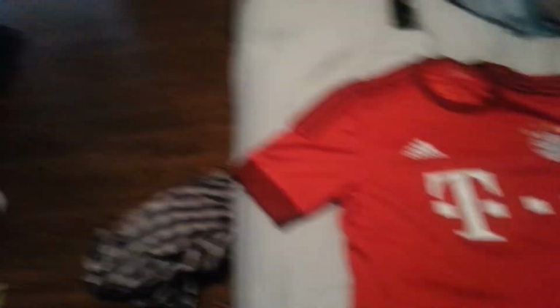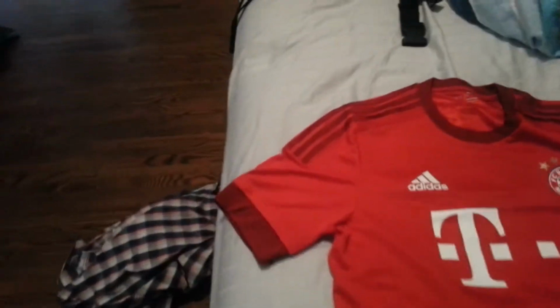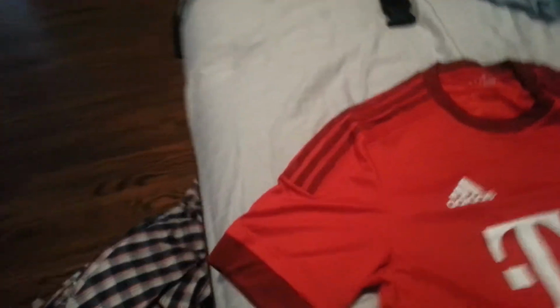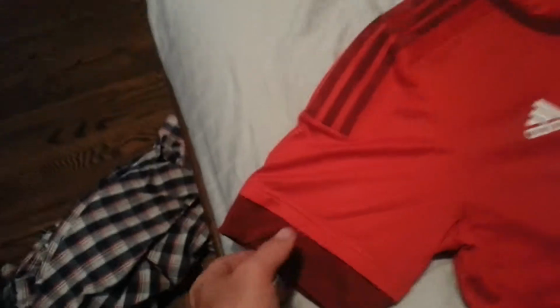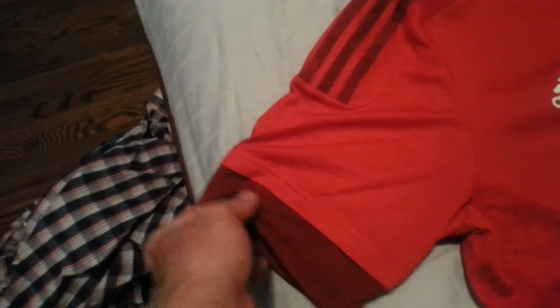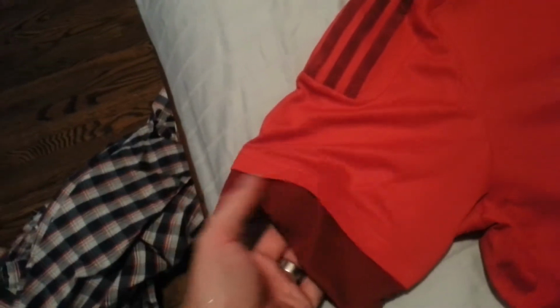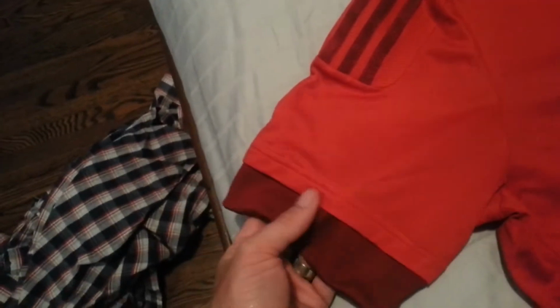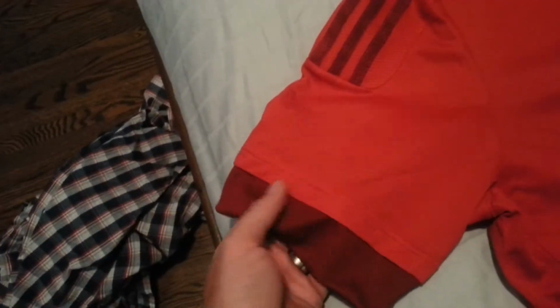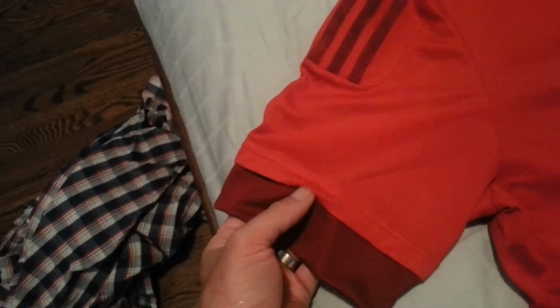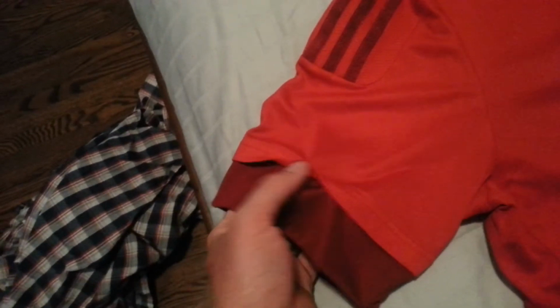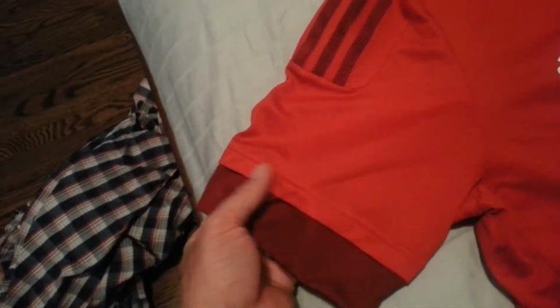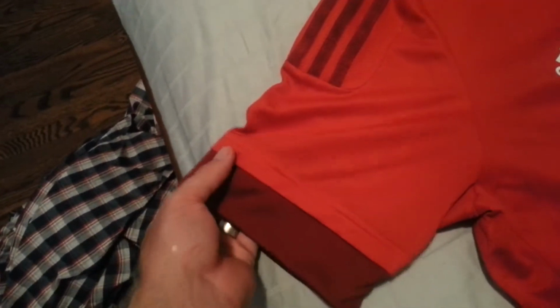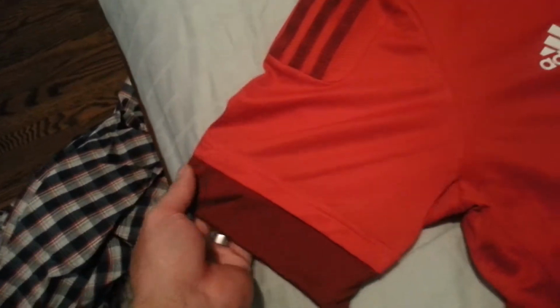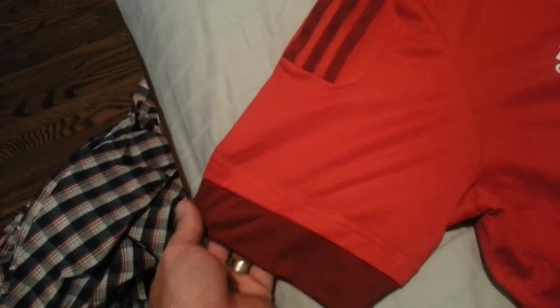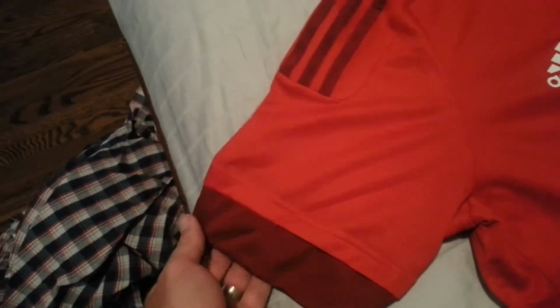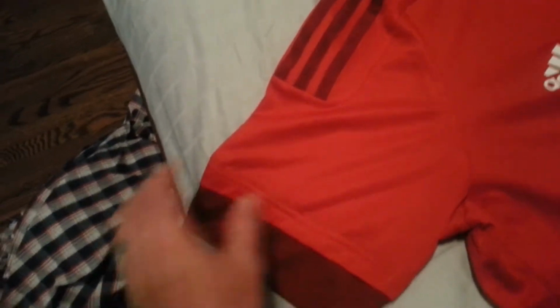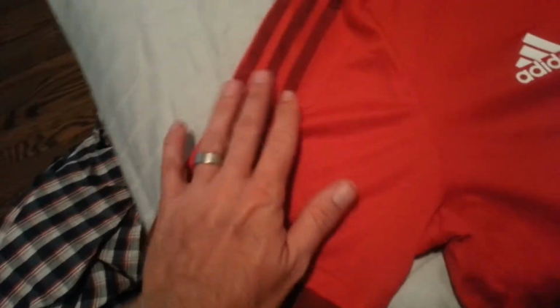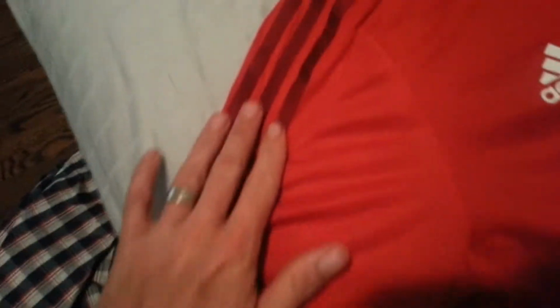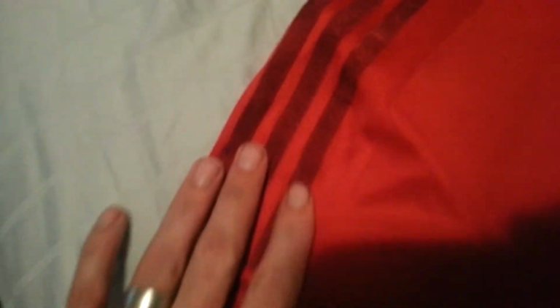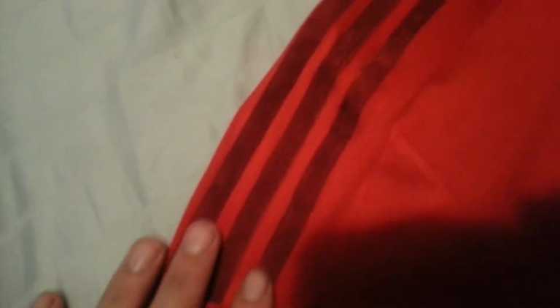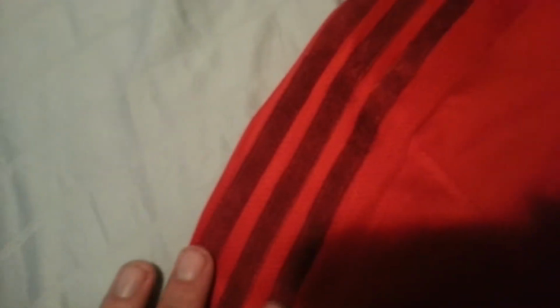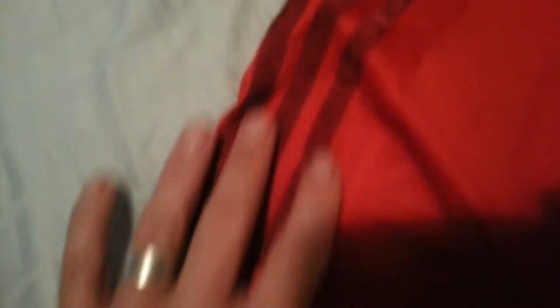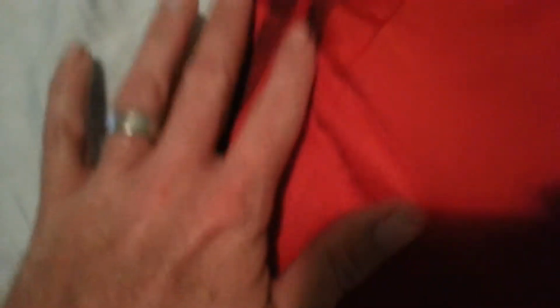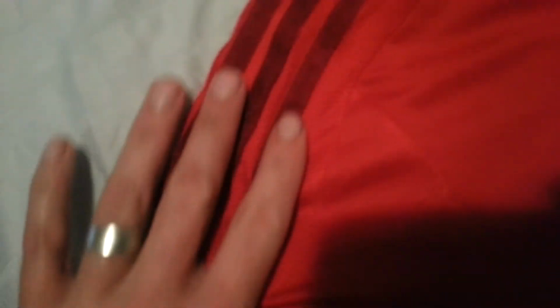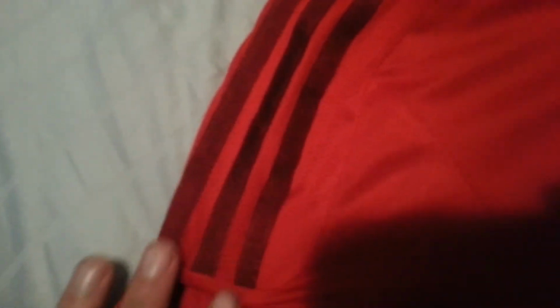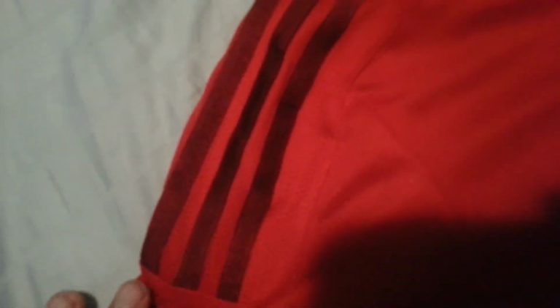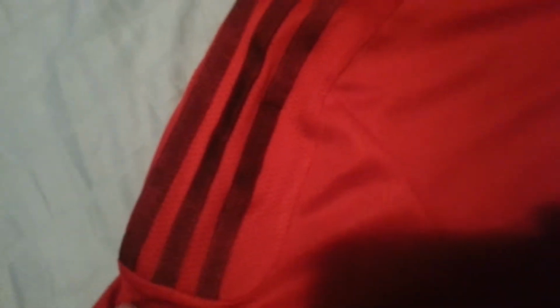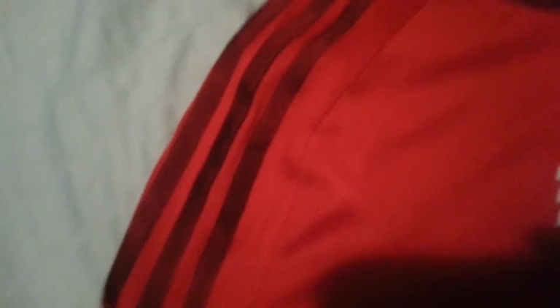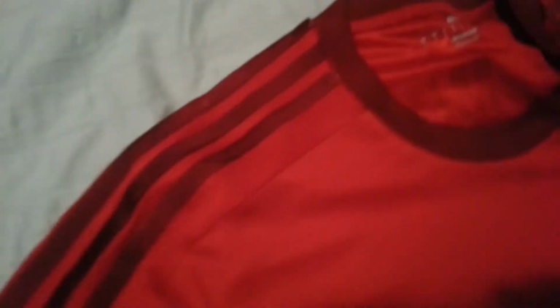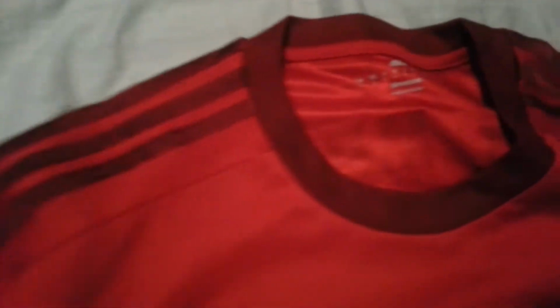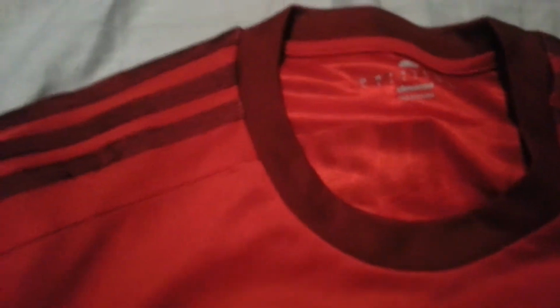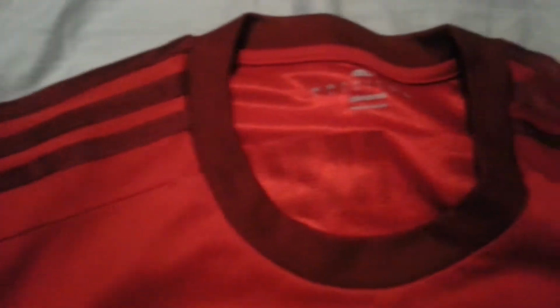On the previous years' Adizero collections, they used to have some sort of webbing material here. That has not happened this year. Also, there's a thin ribbed lining along the stripes.